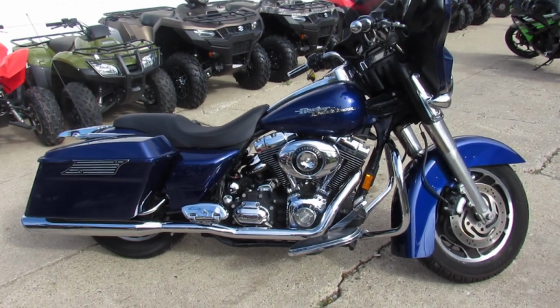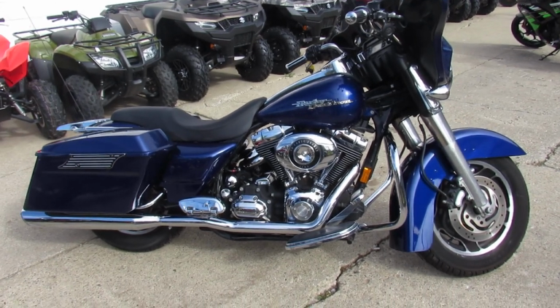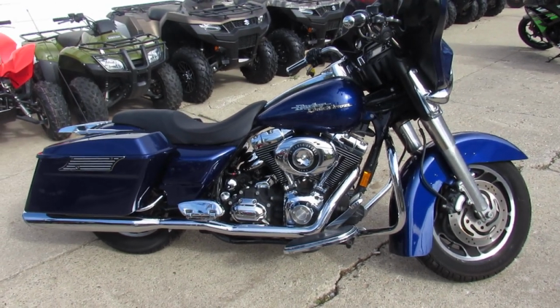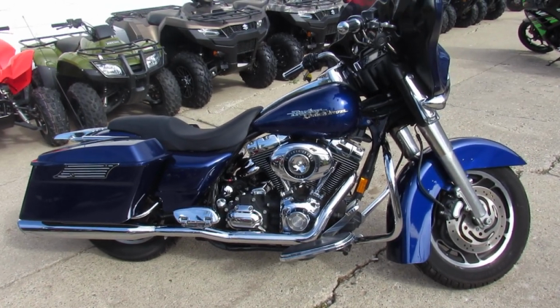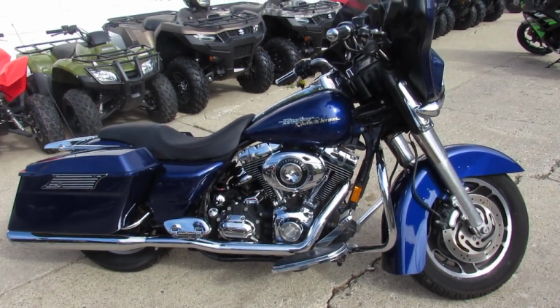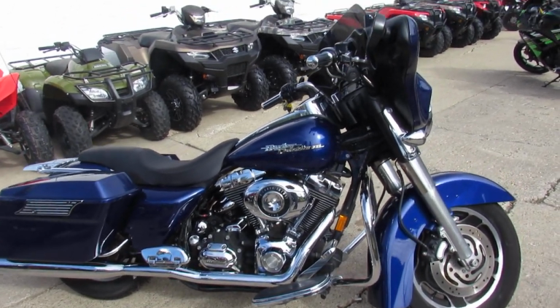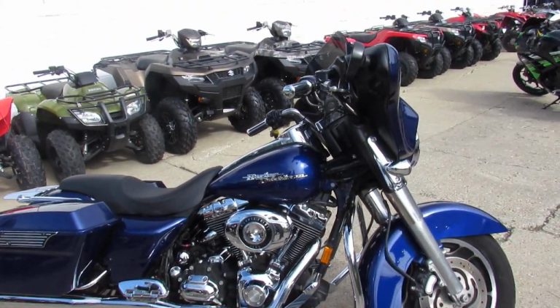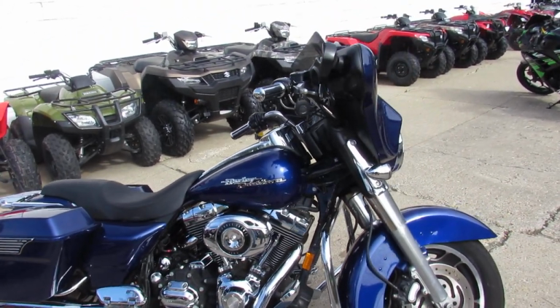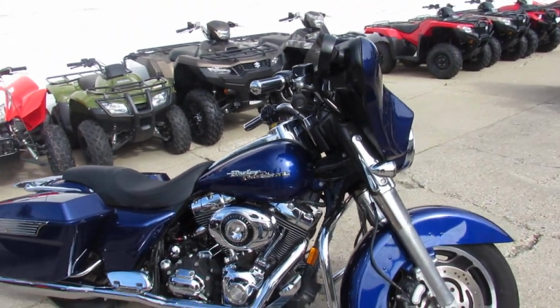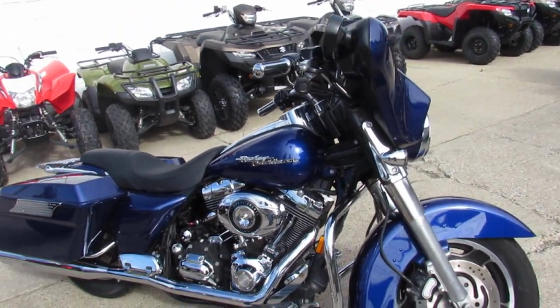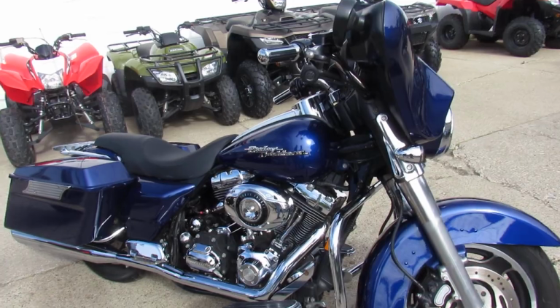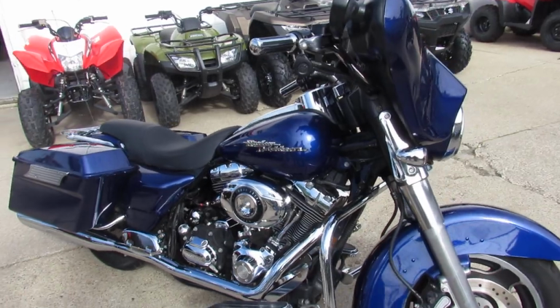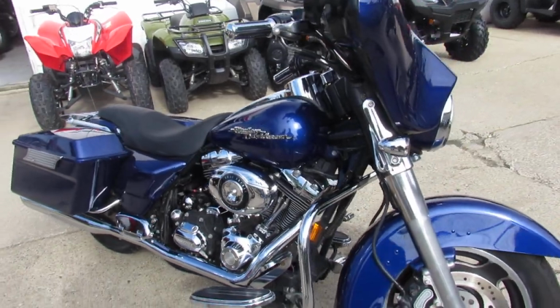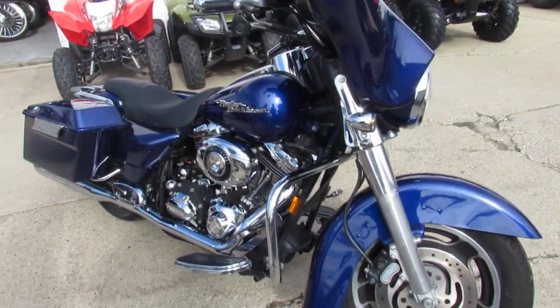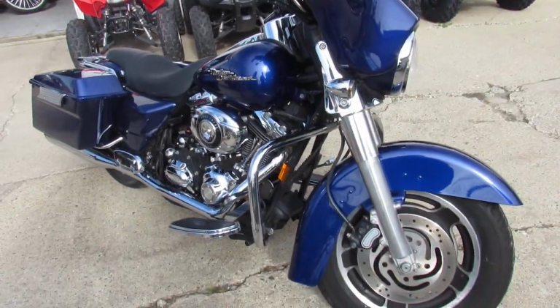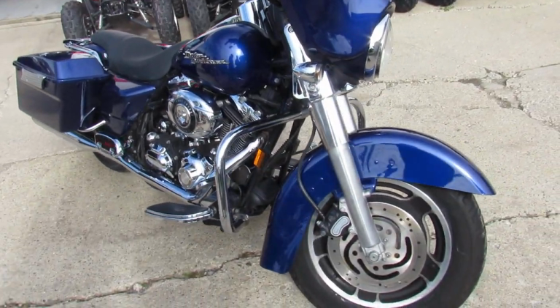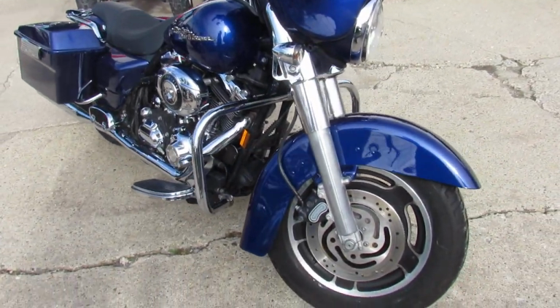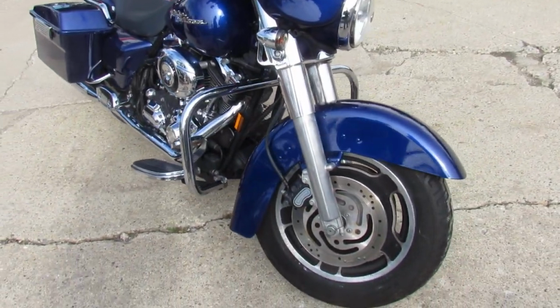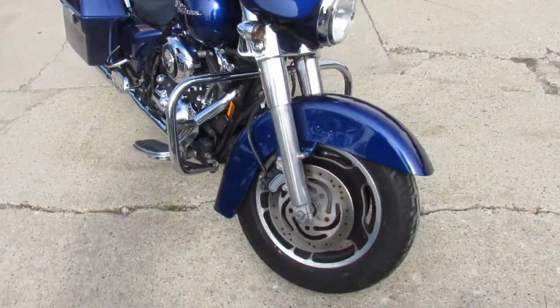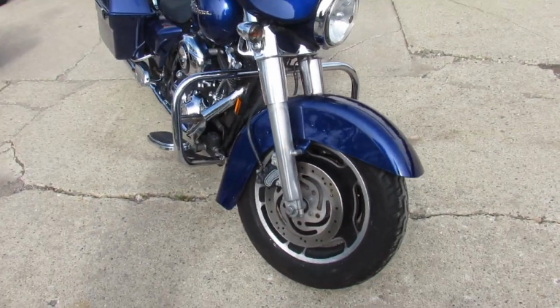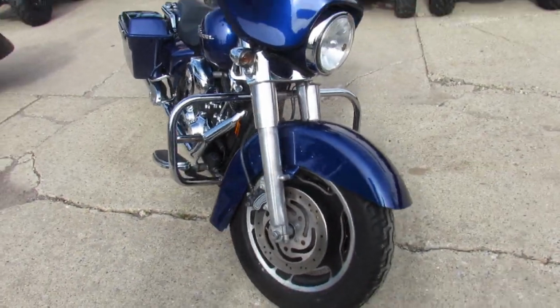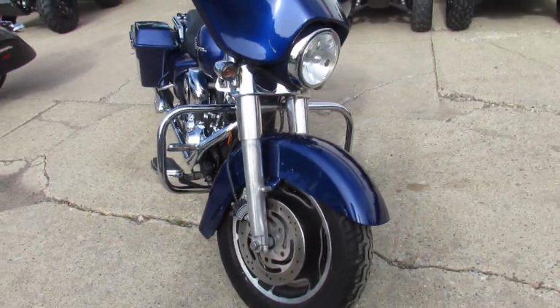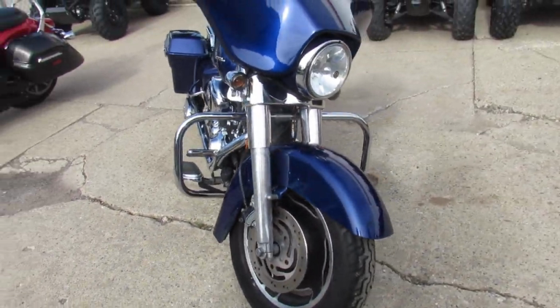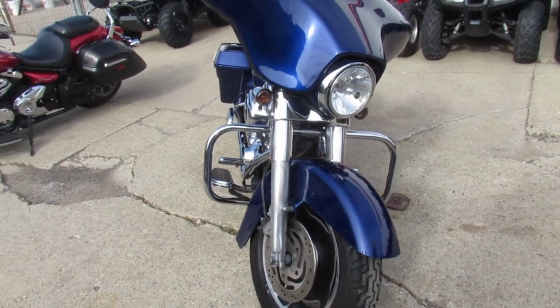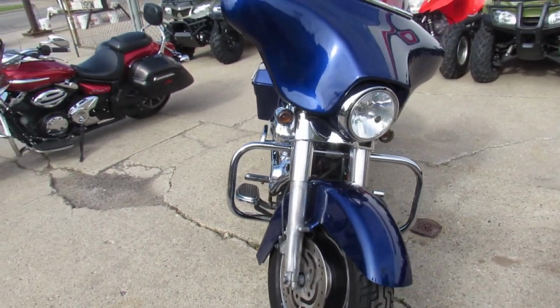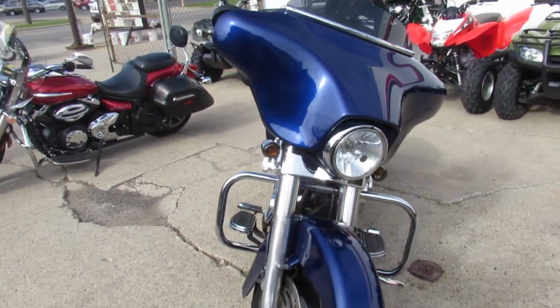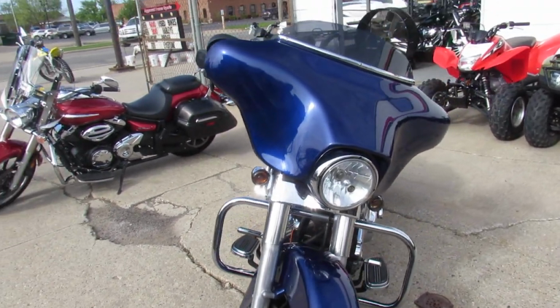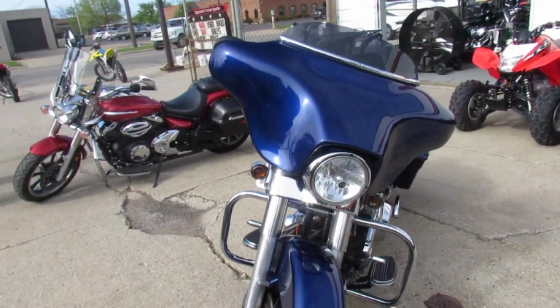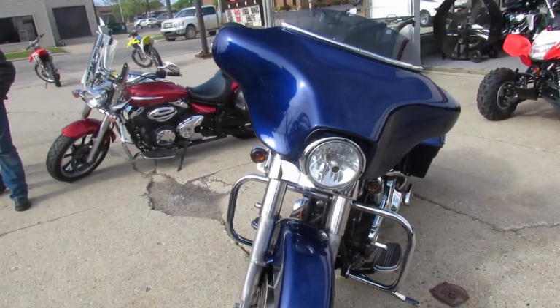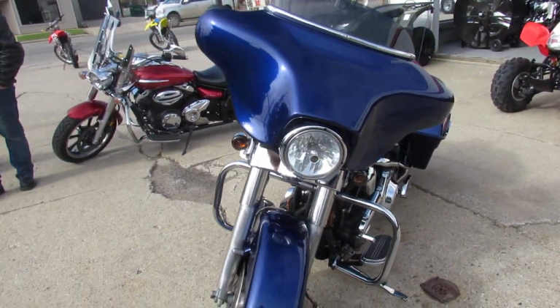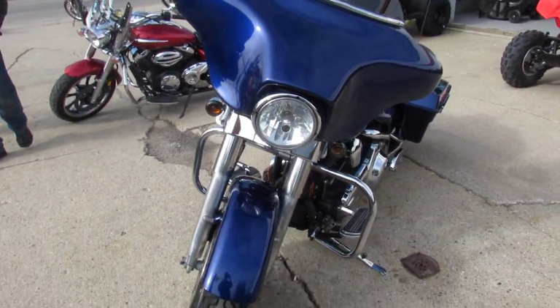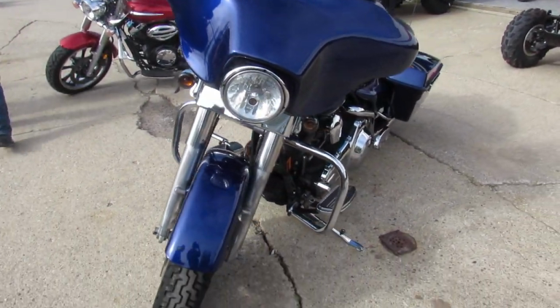Hey guys, this is used Harley-Davidson headquarters at Approval Power Sports. We've got over 550 used bikes, over 250 used Harleys. We've got guaranteed financing, lease programs. We can help with out-of-state financing and nationwide shipping.